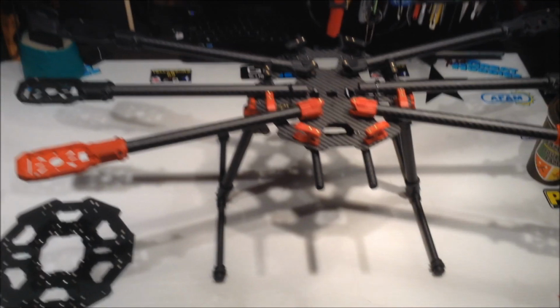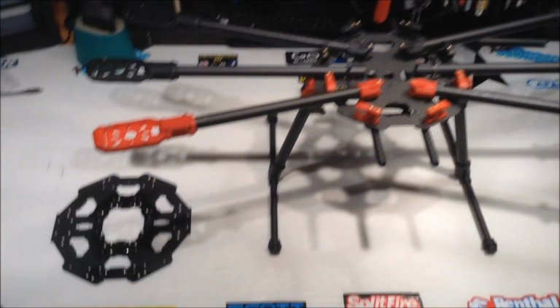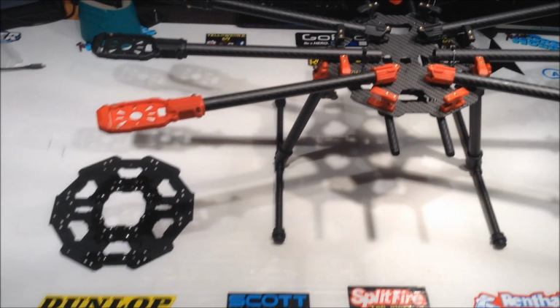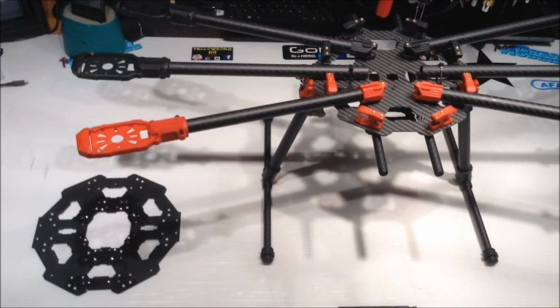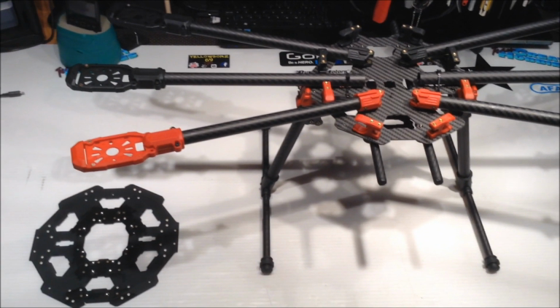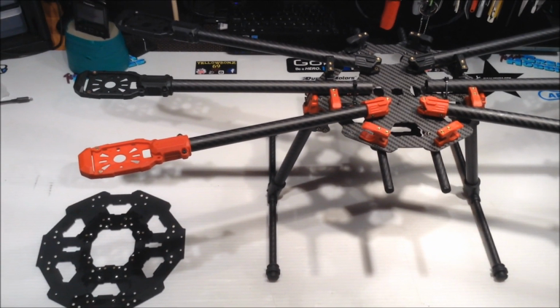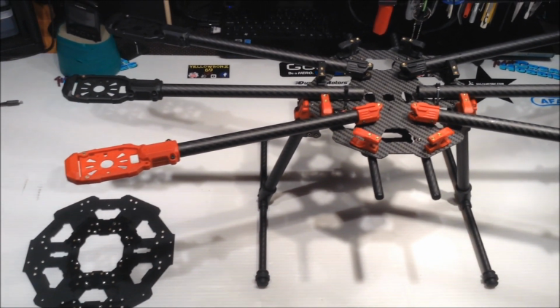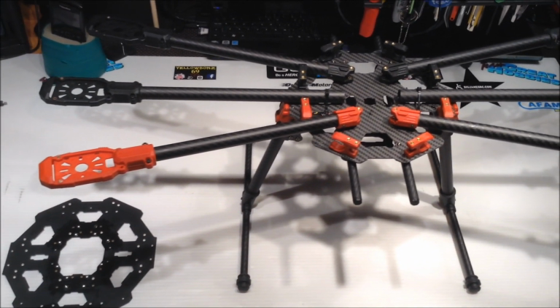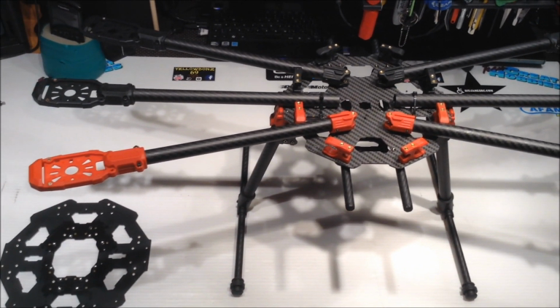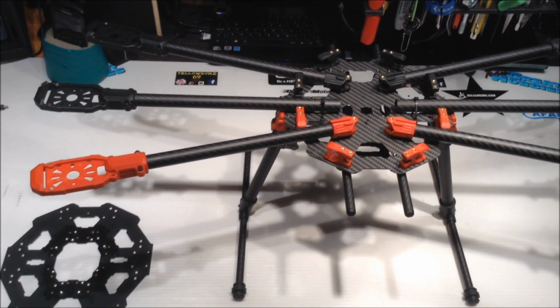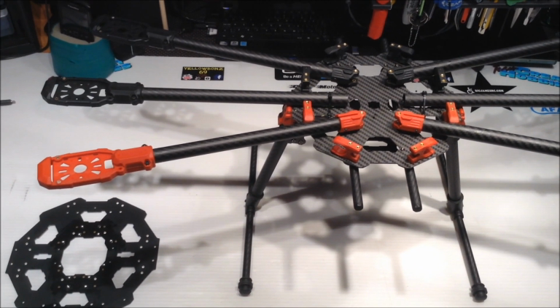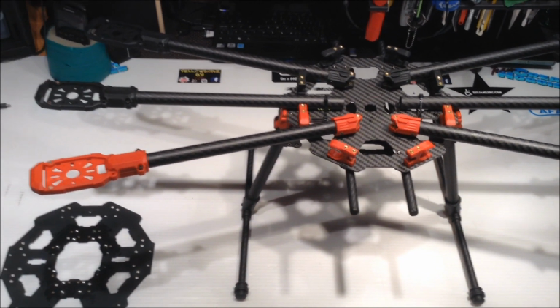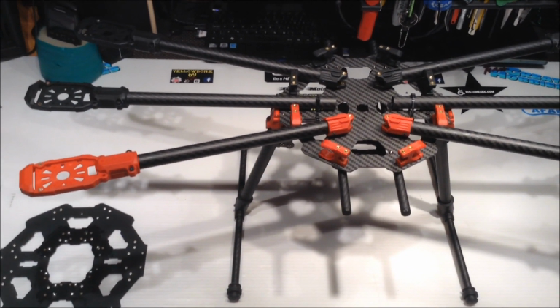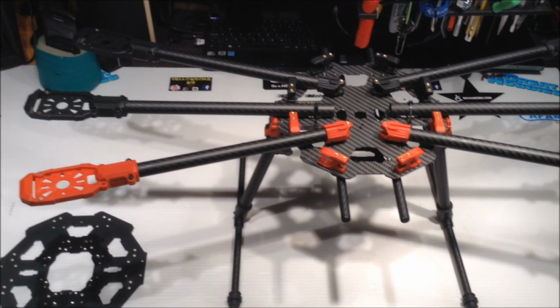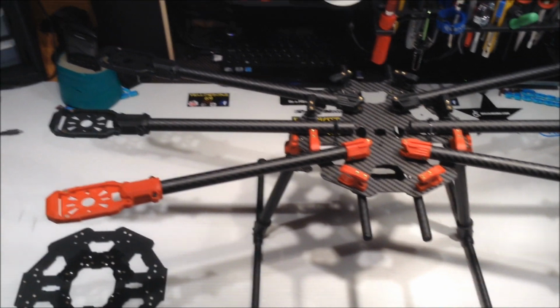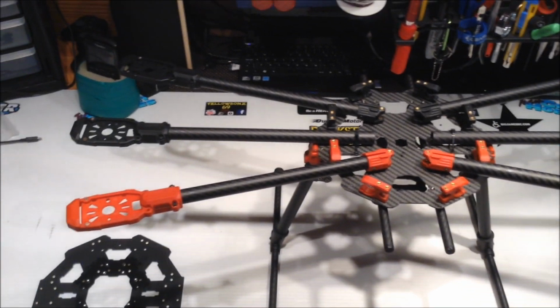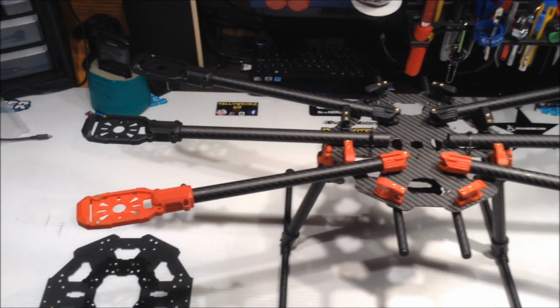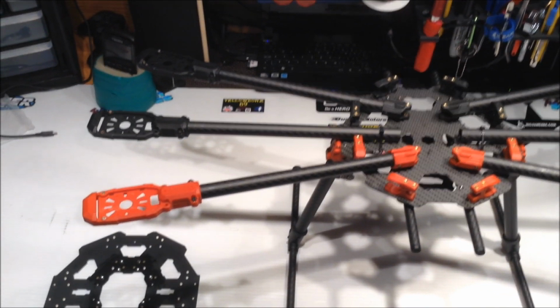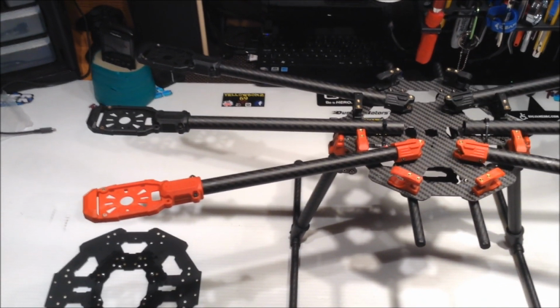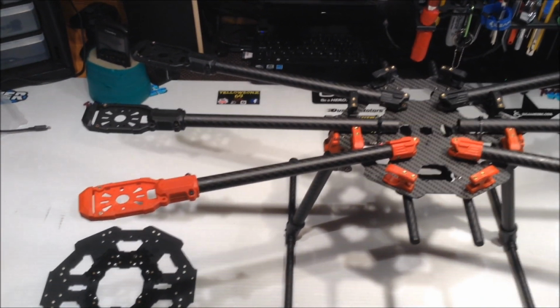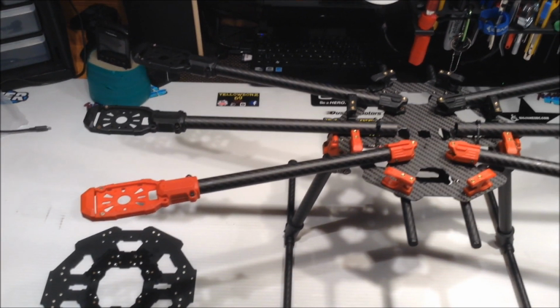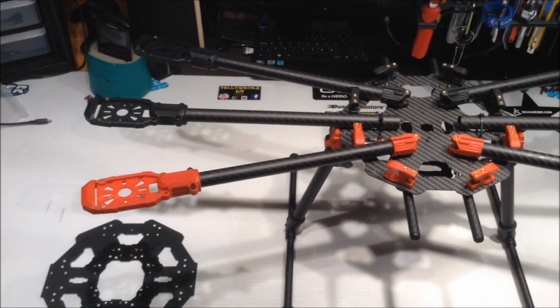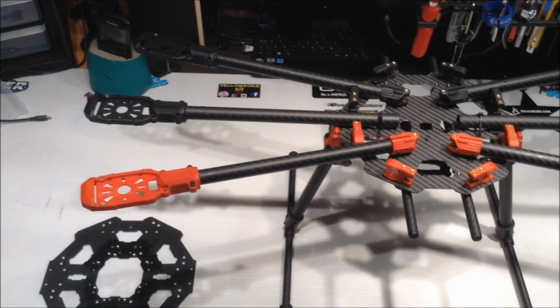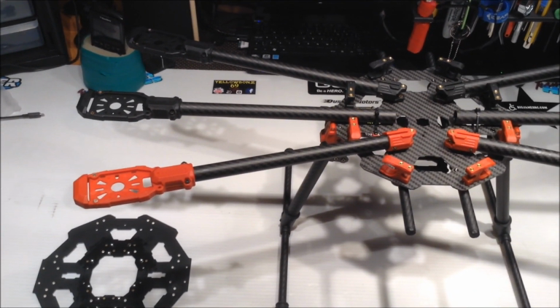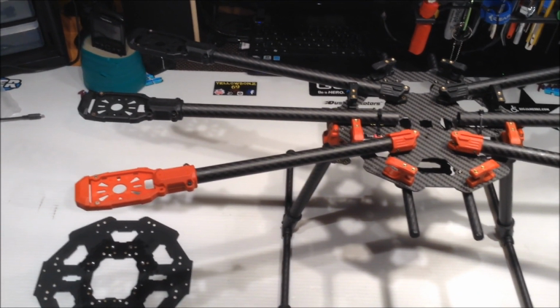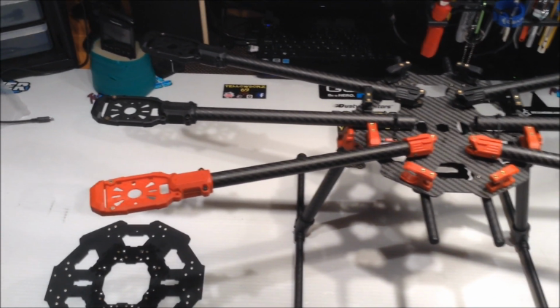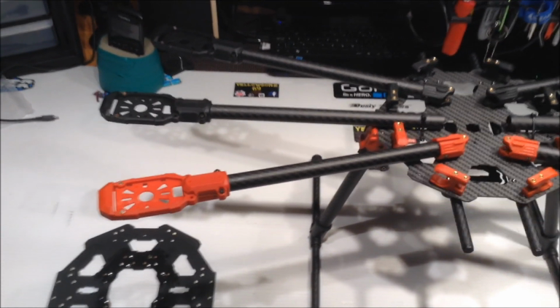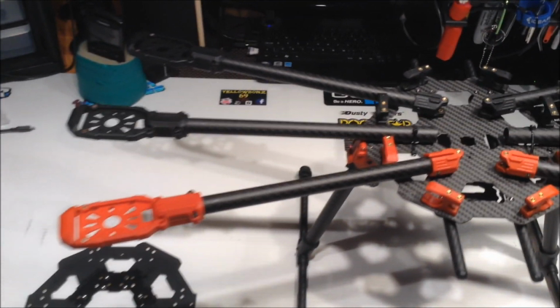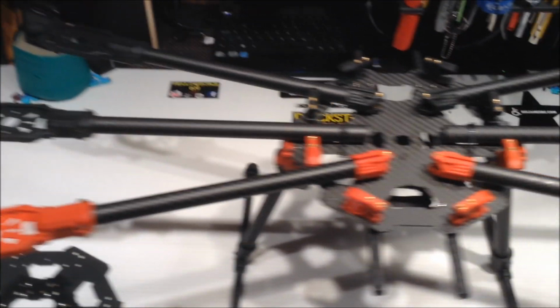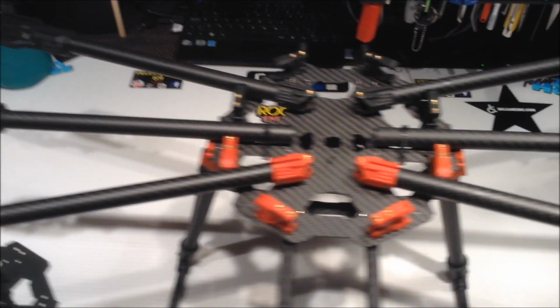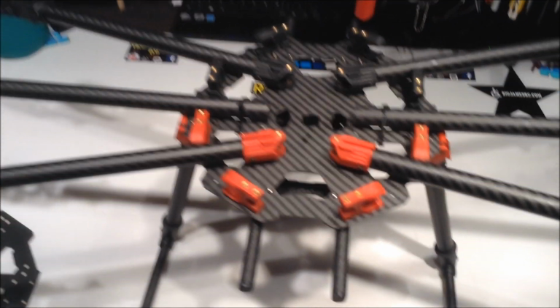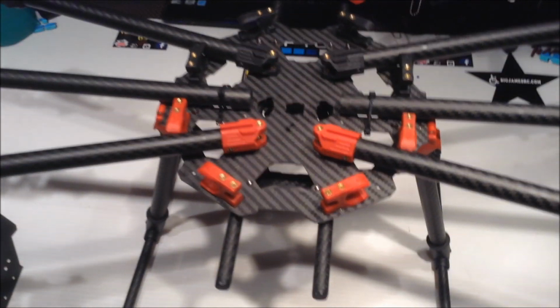Hey guys, Yellowbone69 here, doing a little progress report on the quad build — quad, hexacopter build. I keep saying quad.